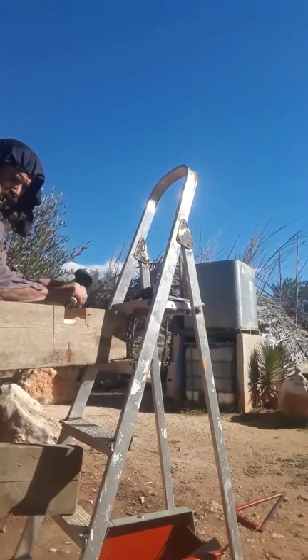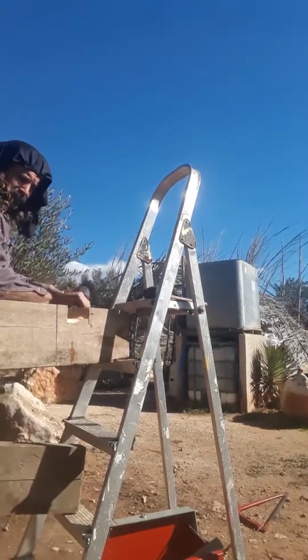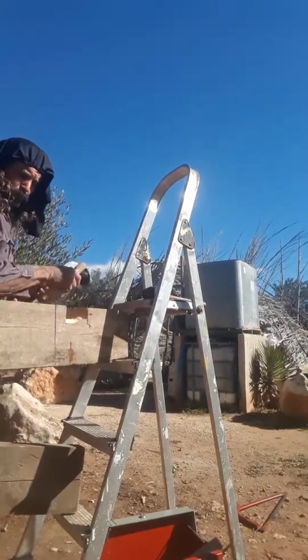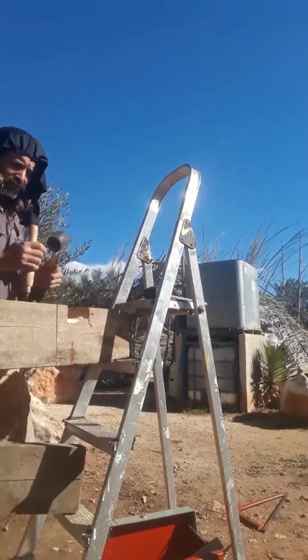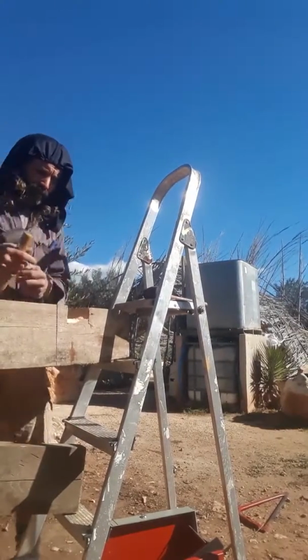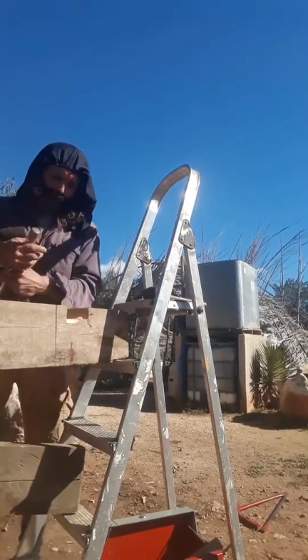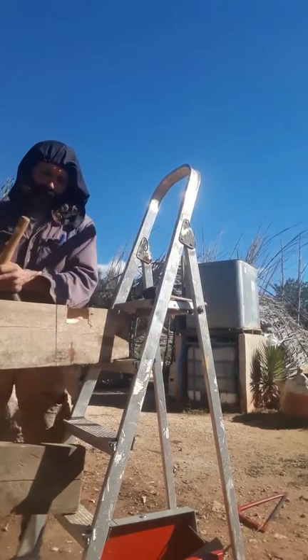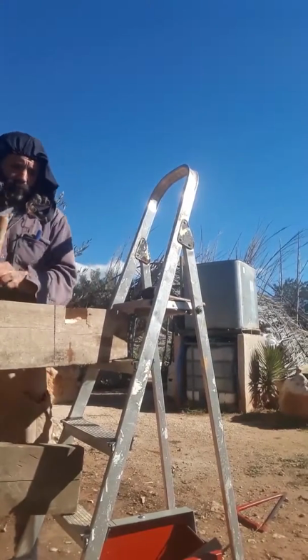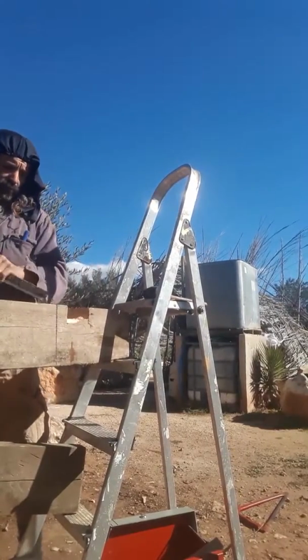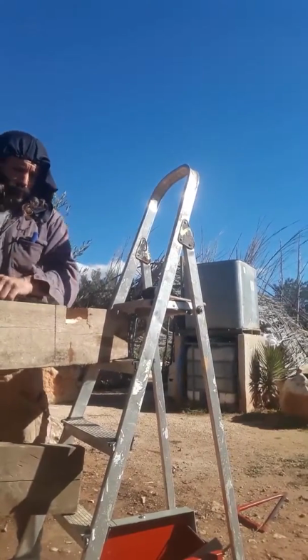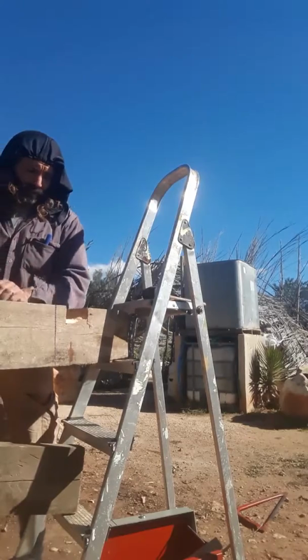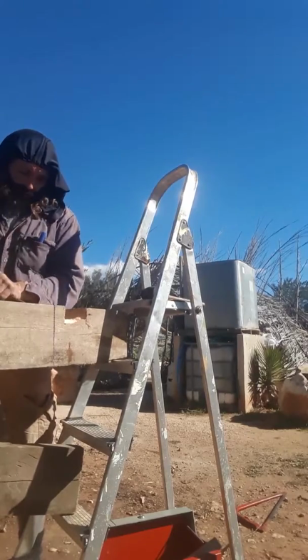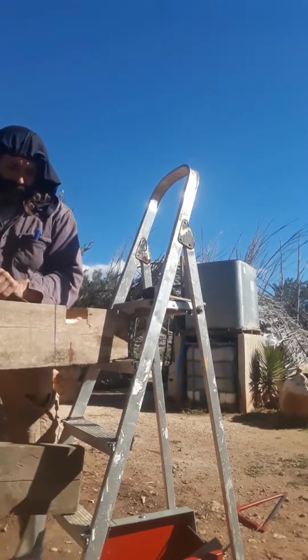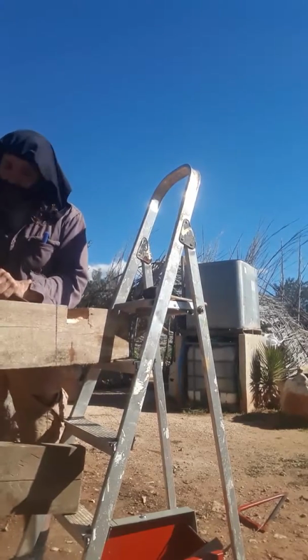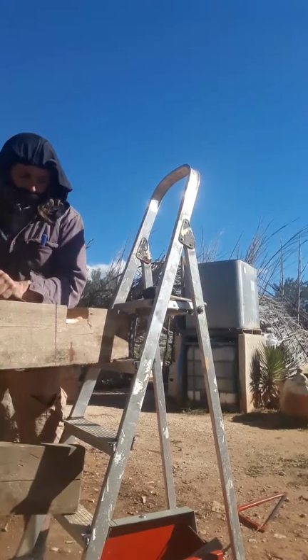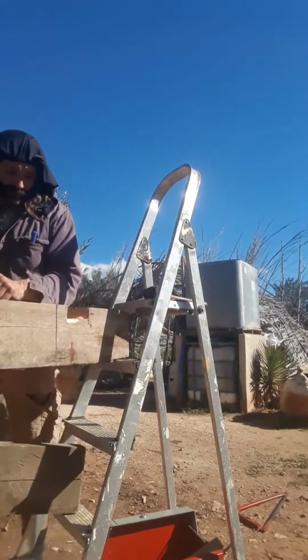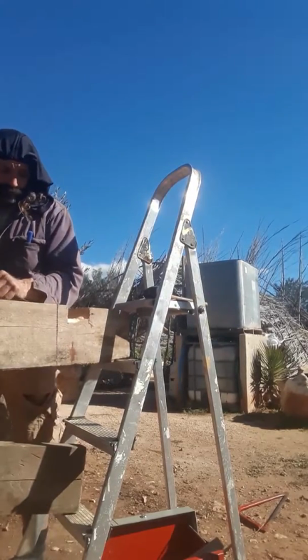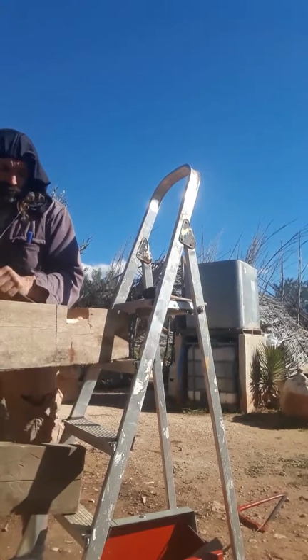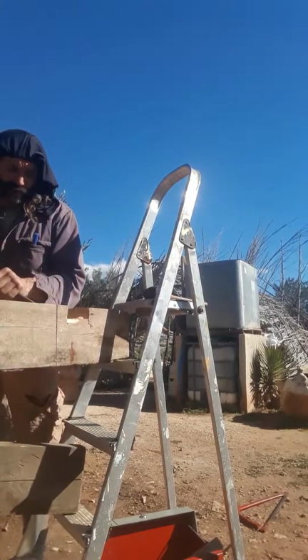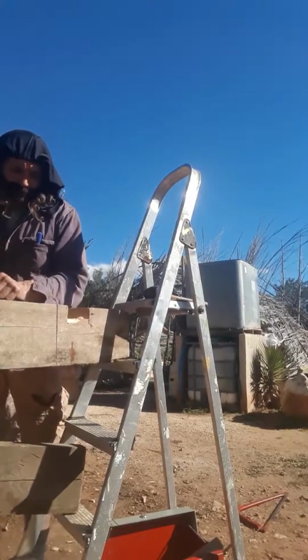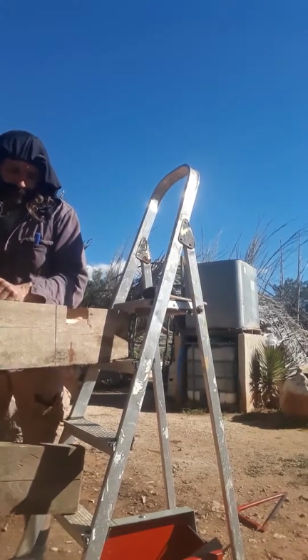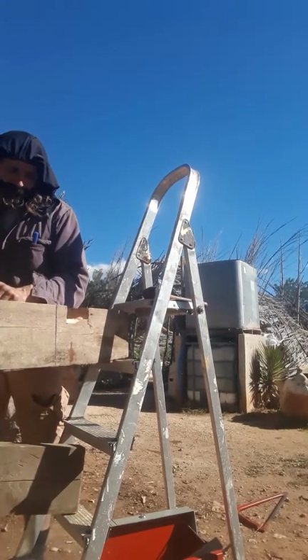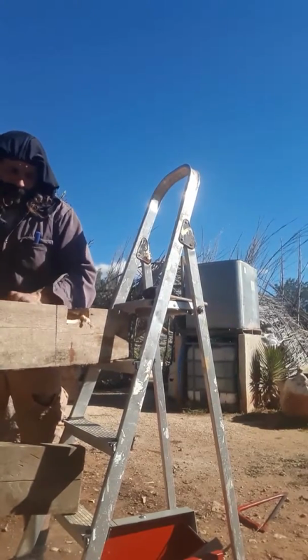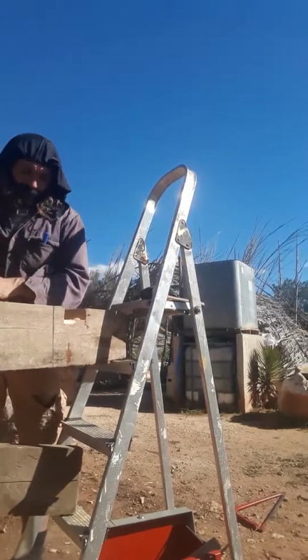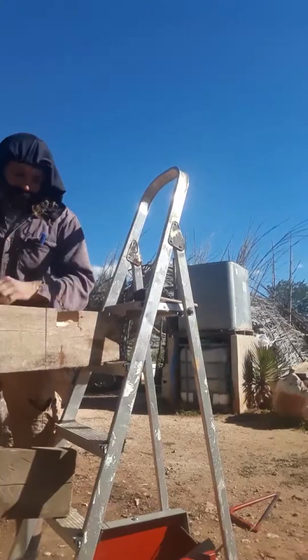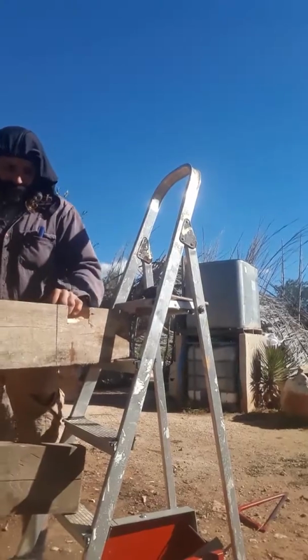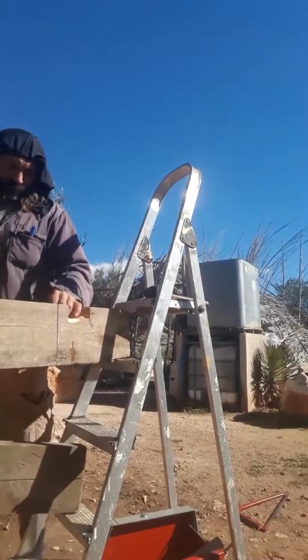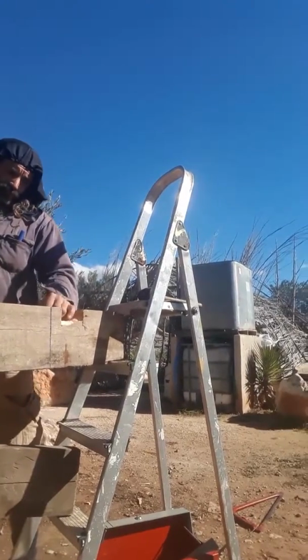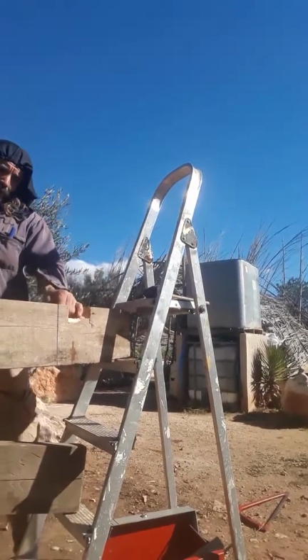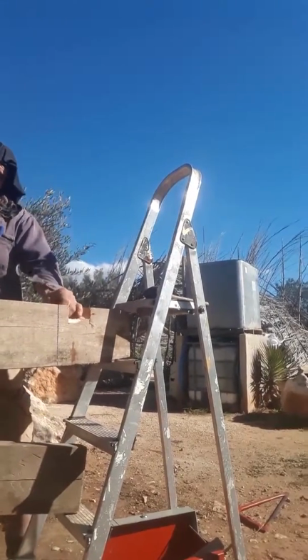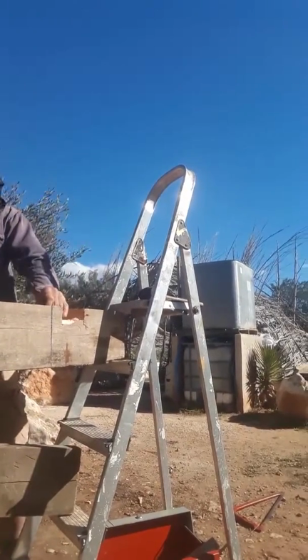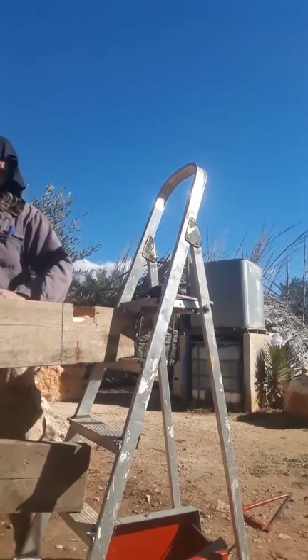They say sweet chestnut has a life expectancy of about 20 years and then you replace it. That's why traditionally English fencing used to be made from chestnut poles.